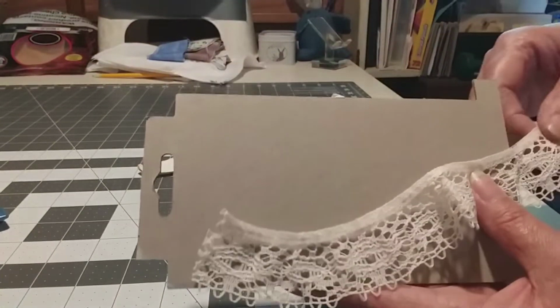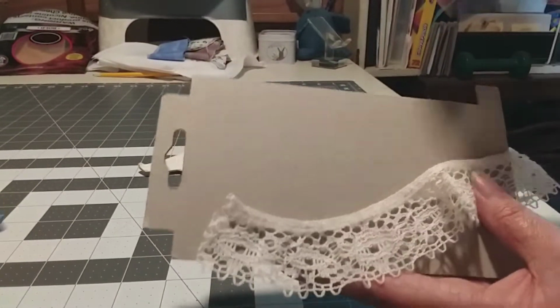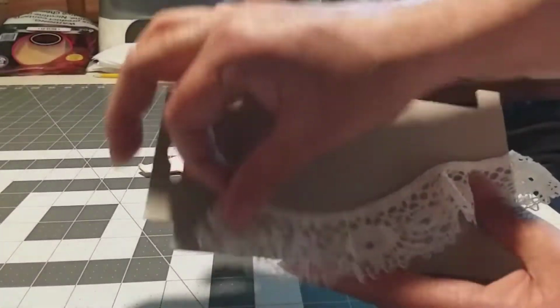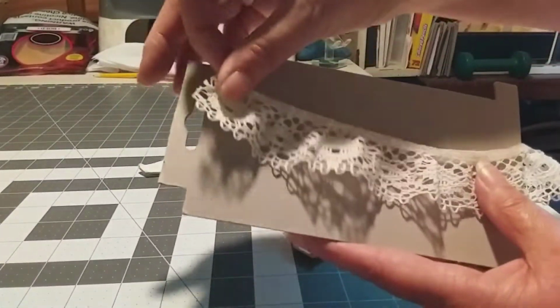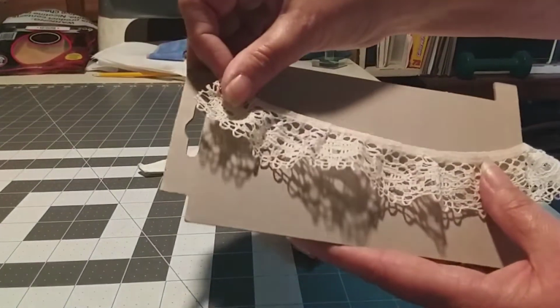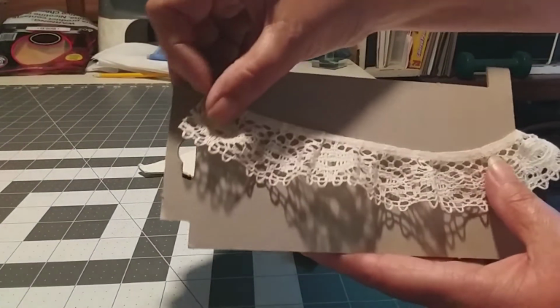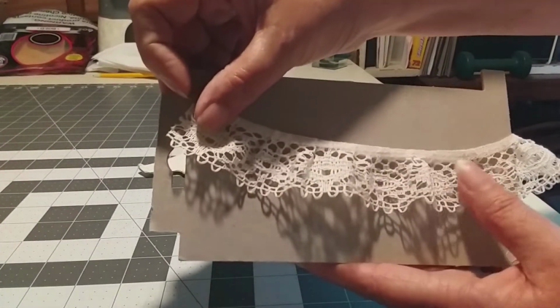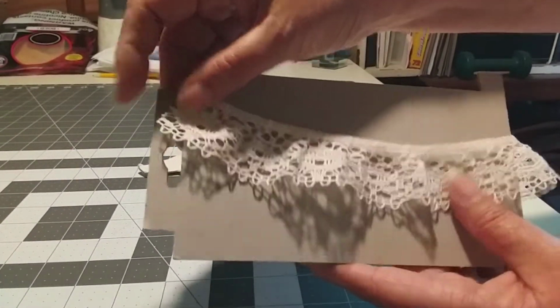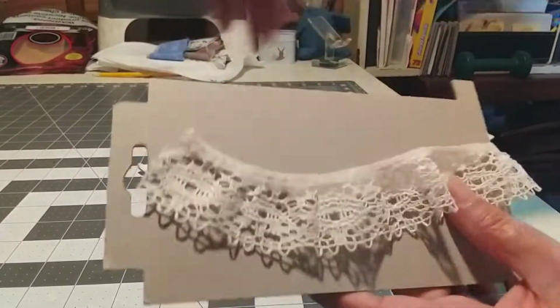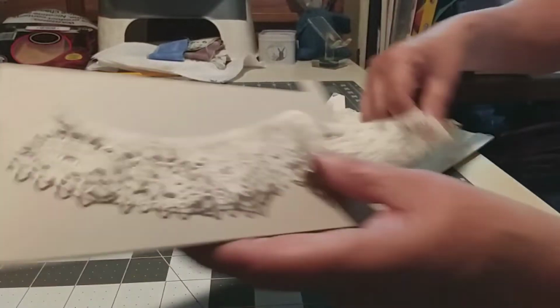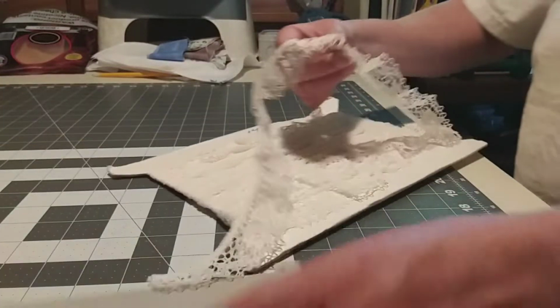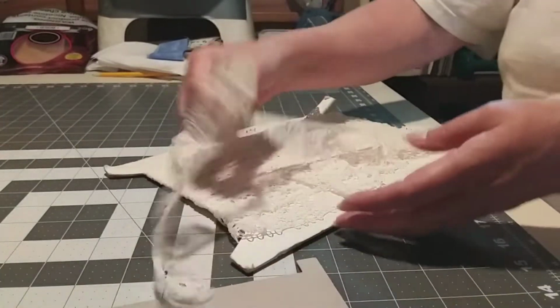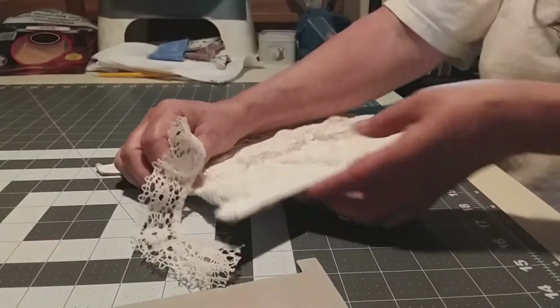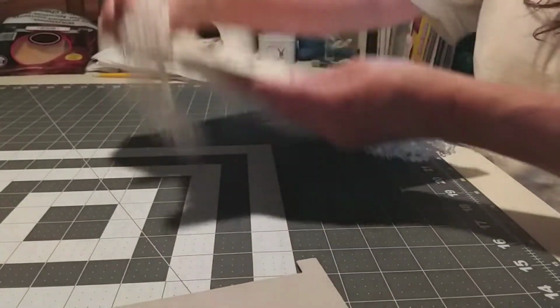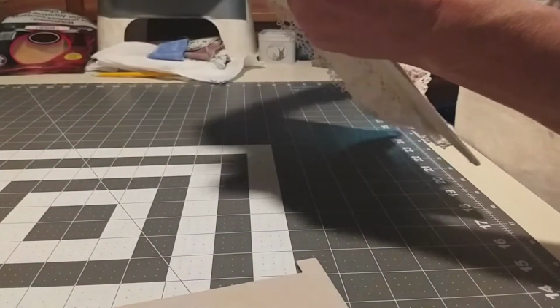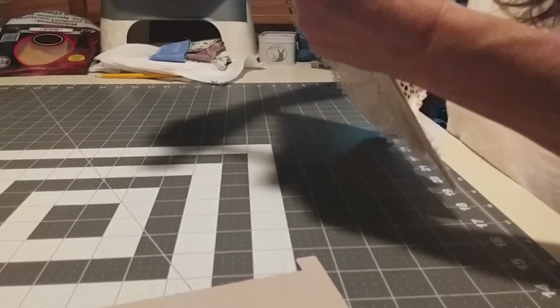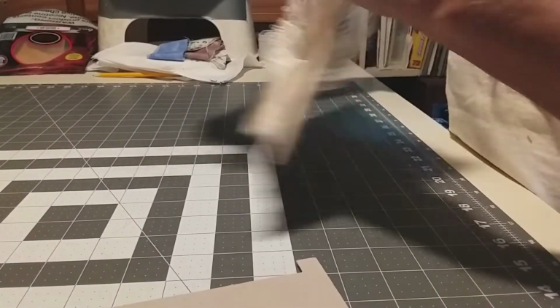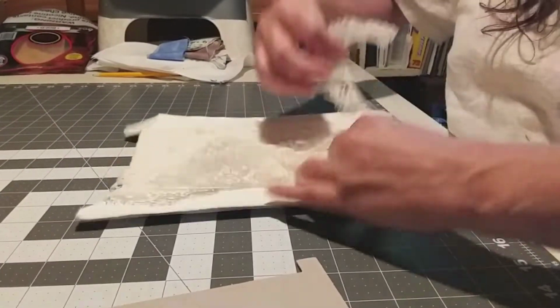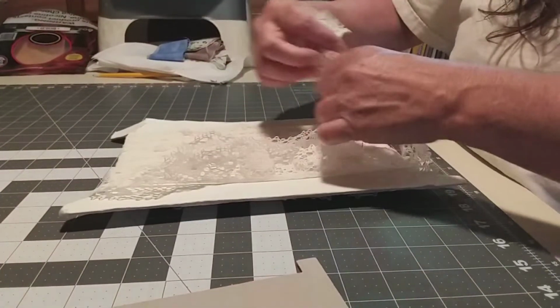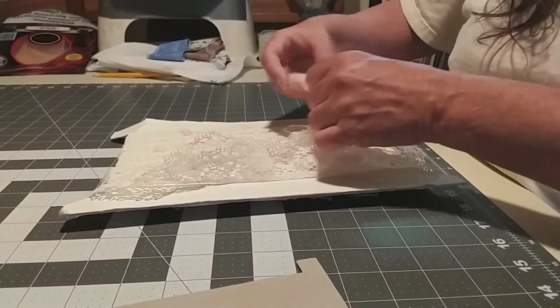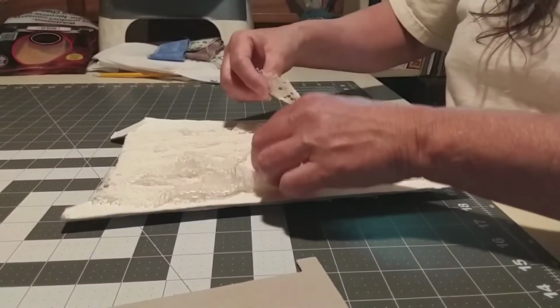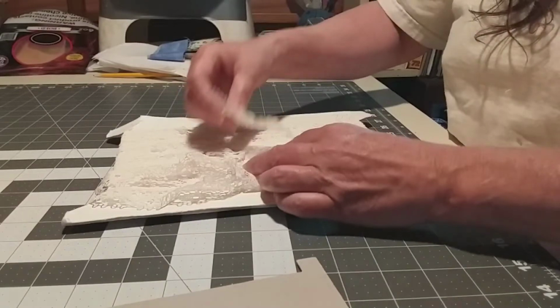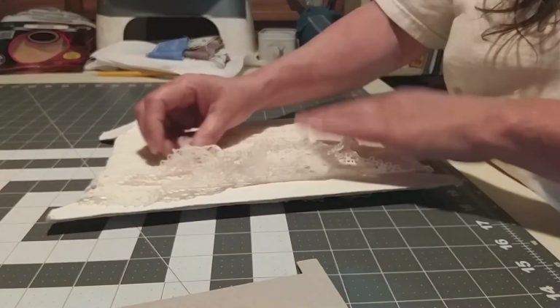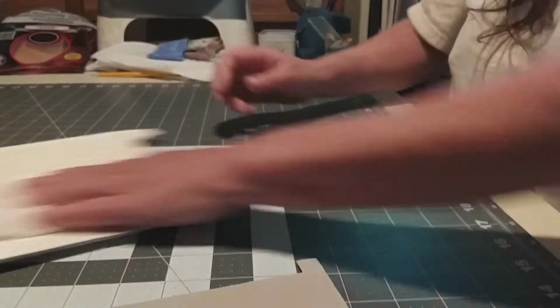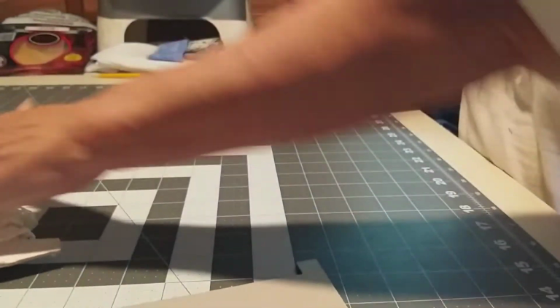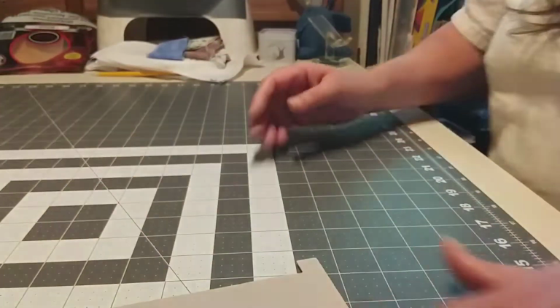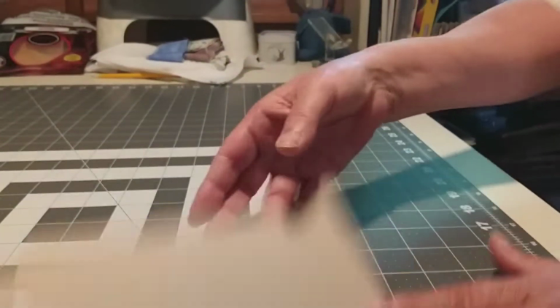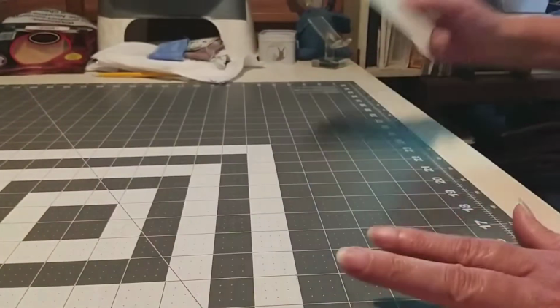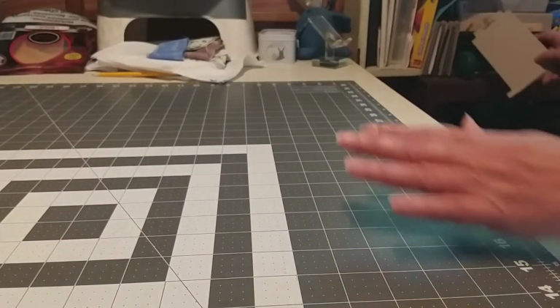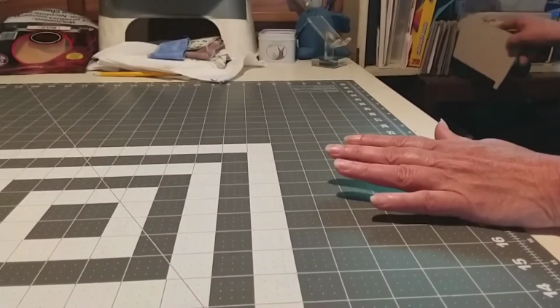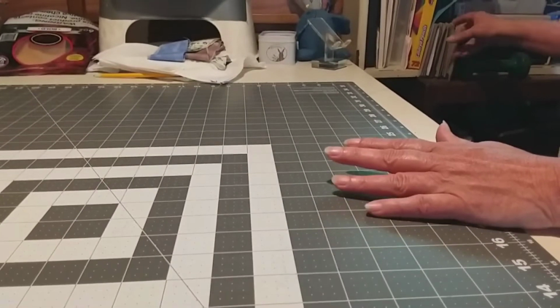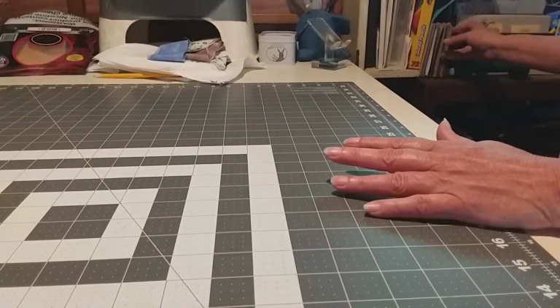Oh, I like this one. This one is already pinned. Do you need to pin it? No. I ain't know if it was already pinned or what. Well, that one needs to be pinned. Alright. That's the end of those.